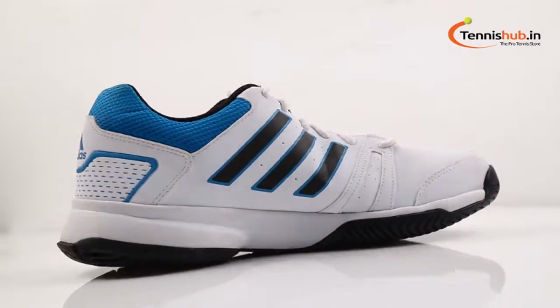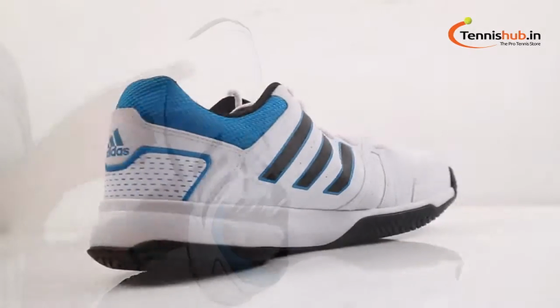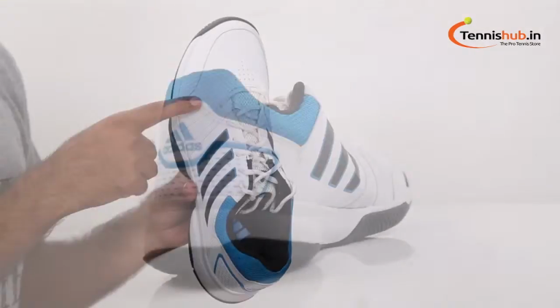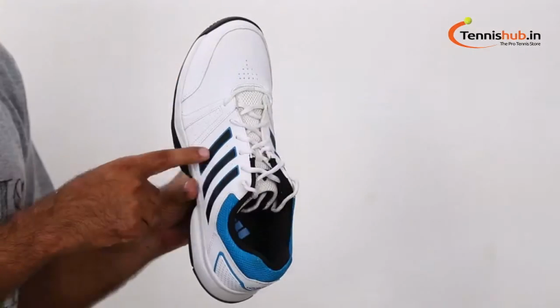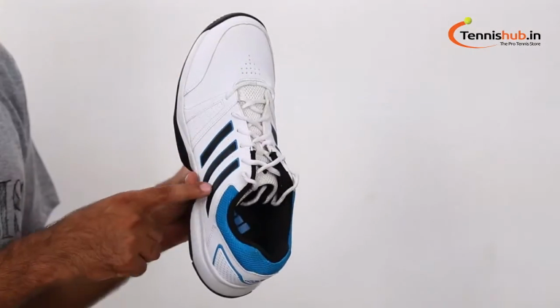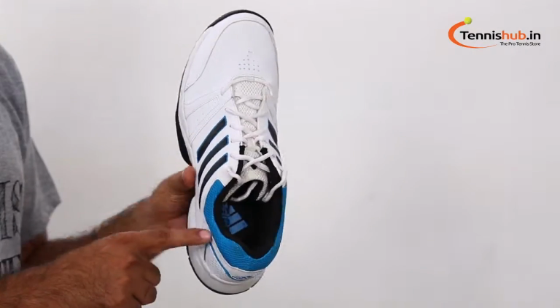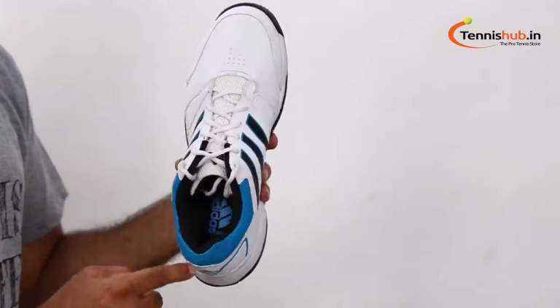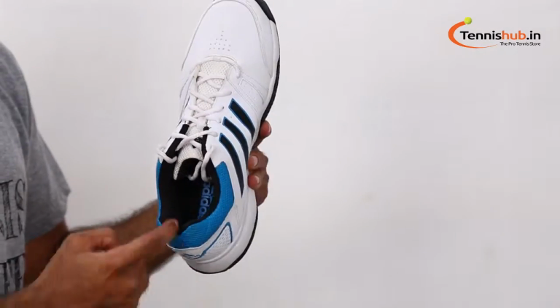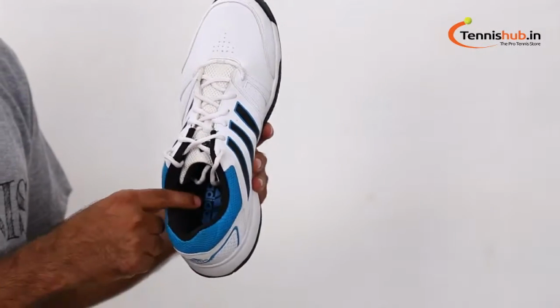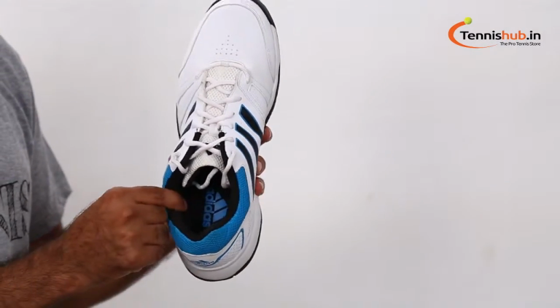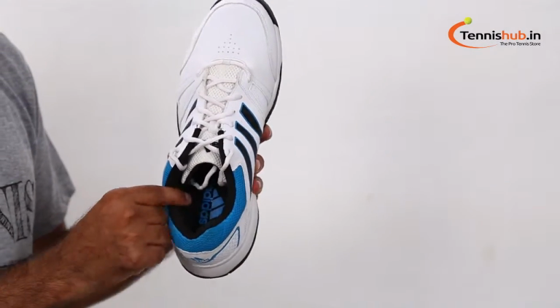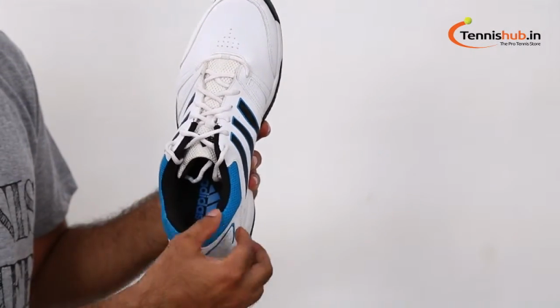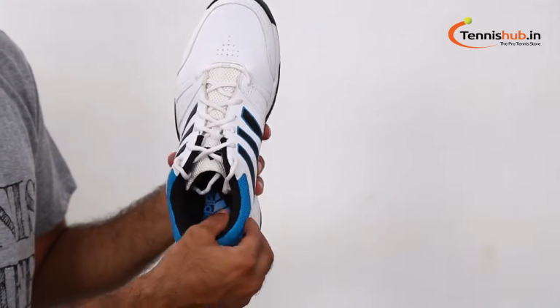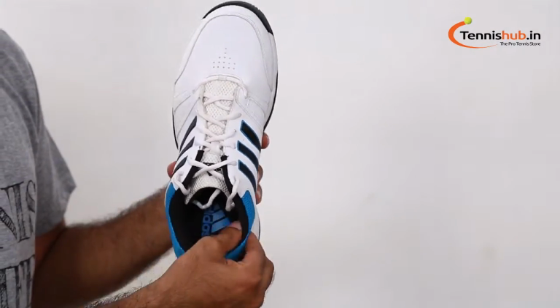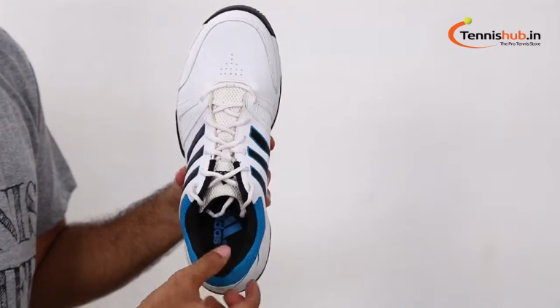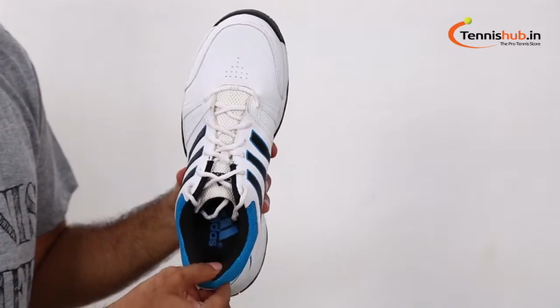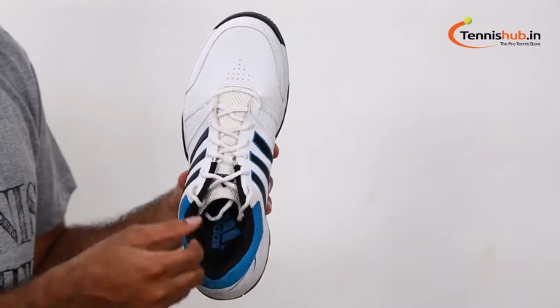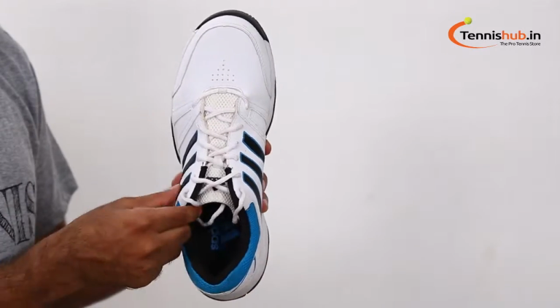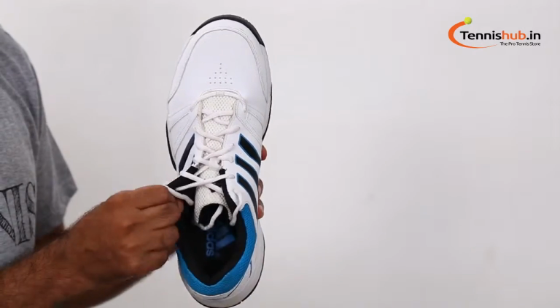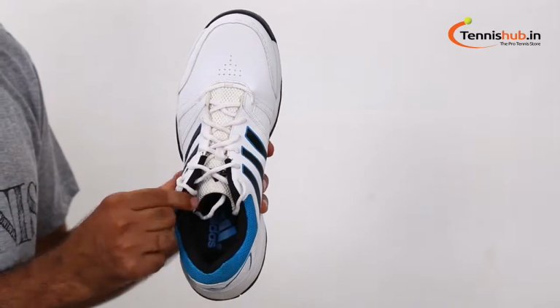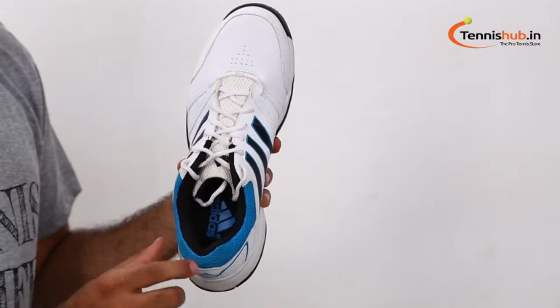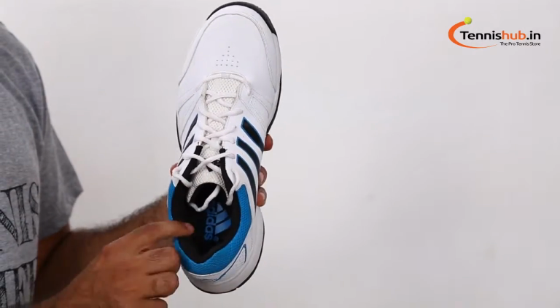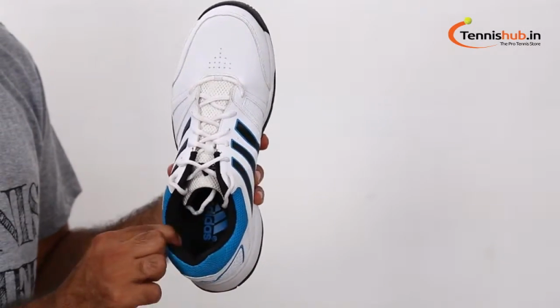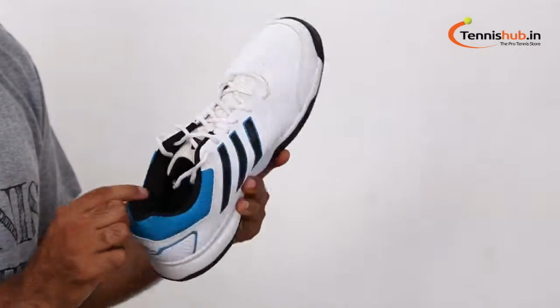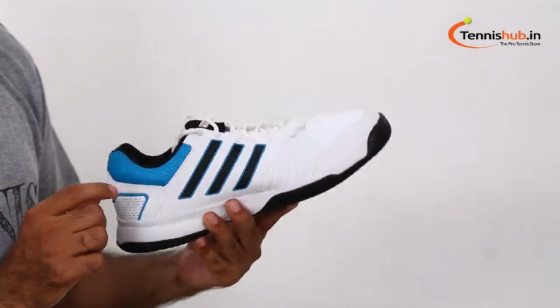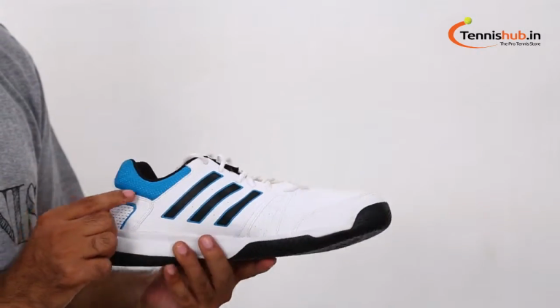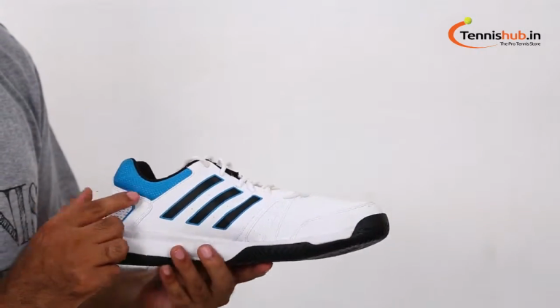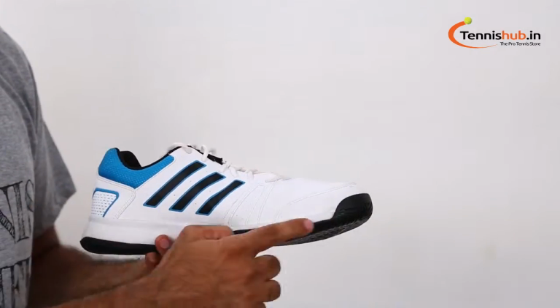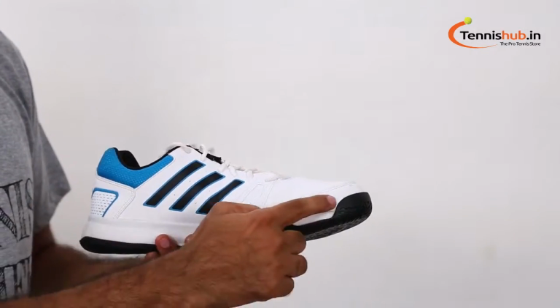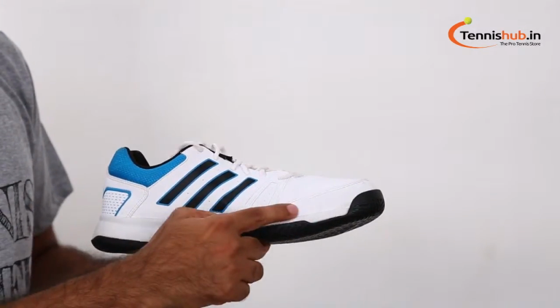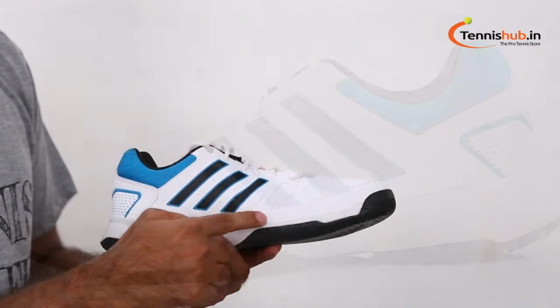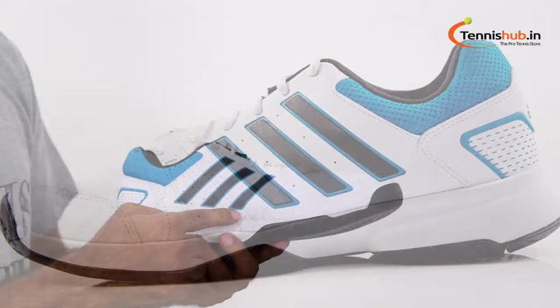An excellent shoe. Stability is outstanding. Your first impression of the shoe is the stiffness. It comes with a synthetic leather upper for lightweight comfort and durable wear.